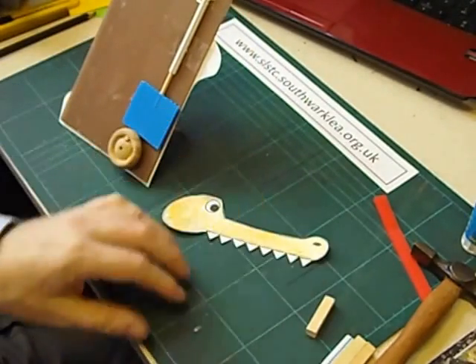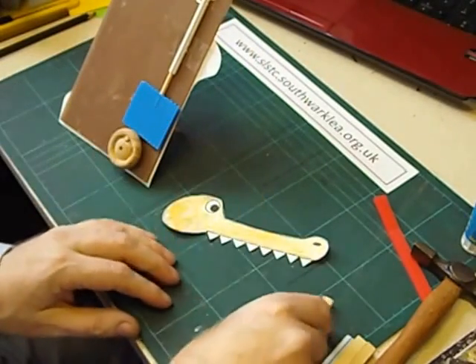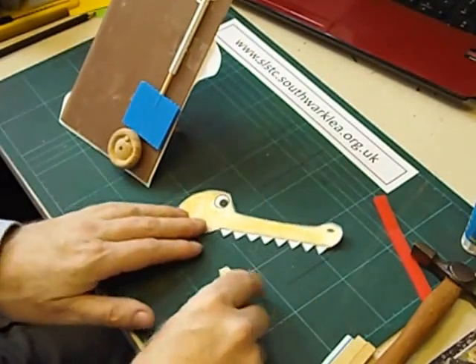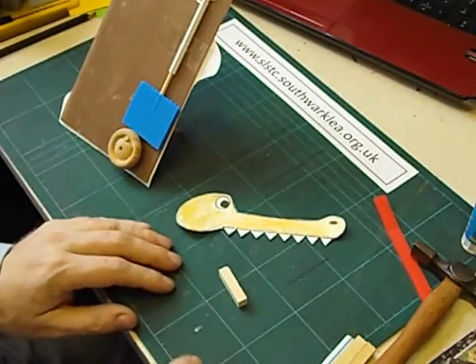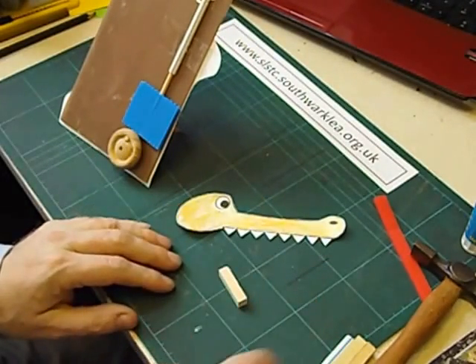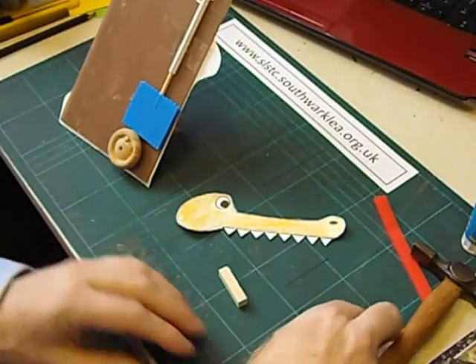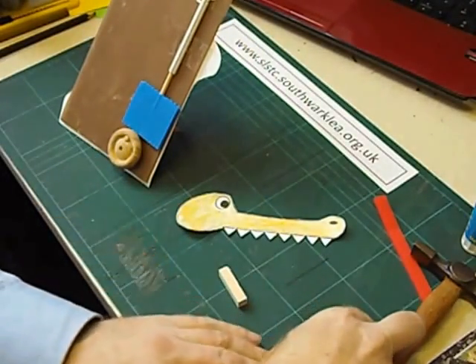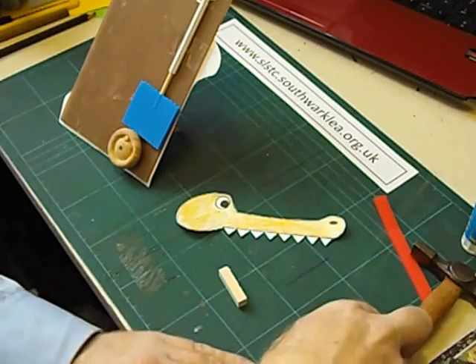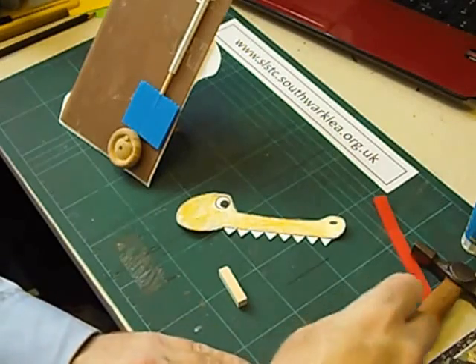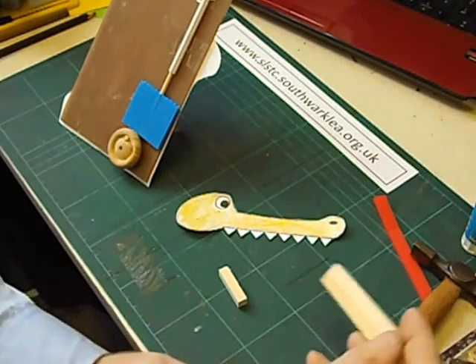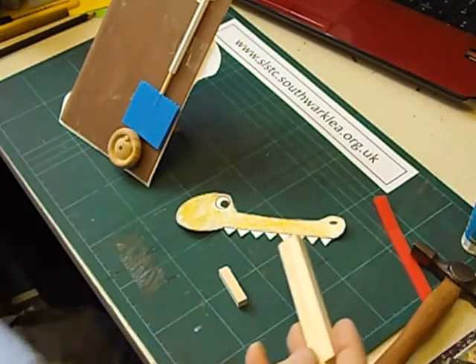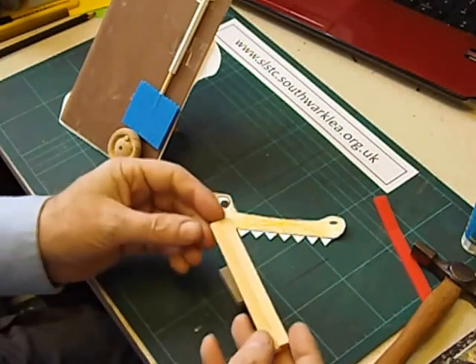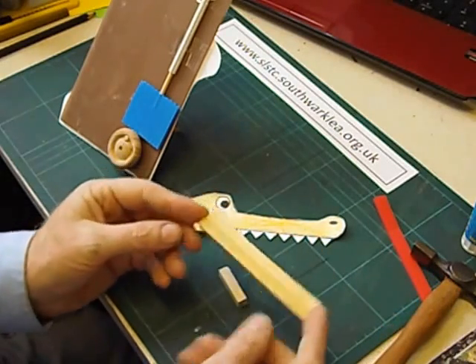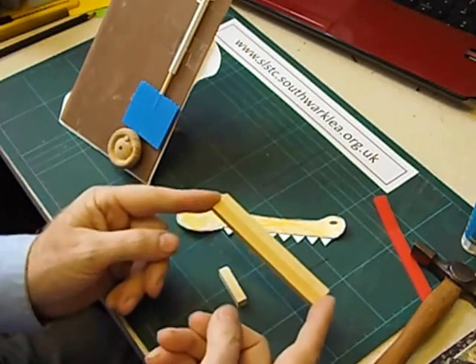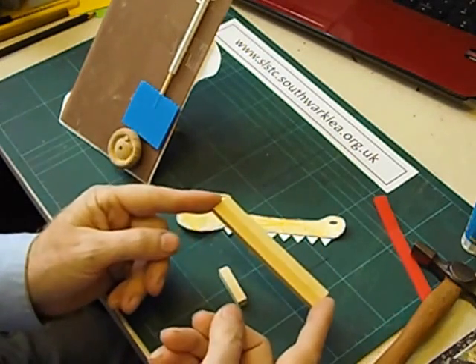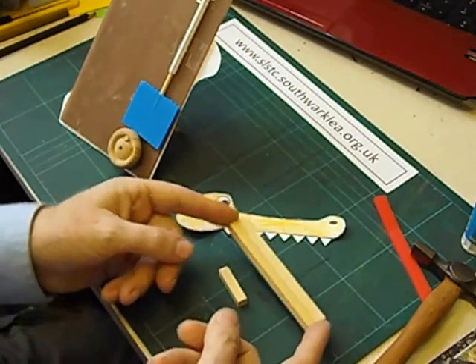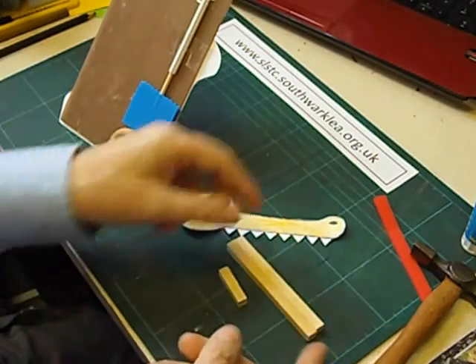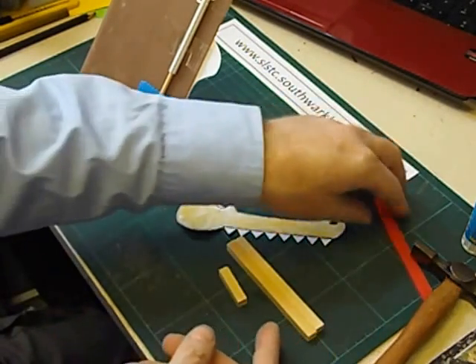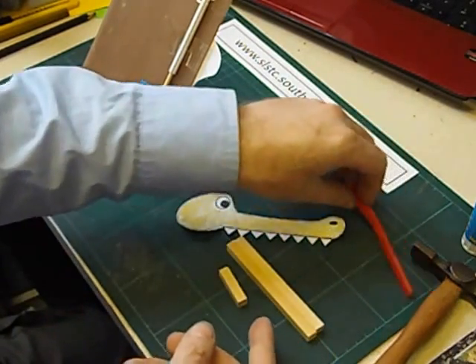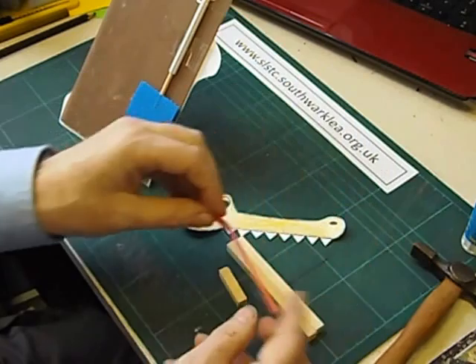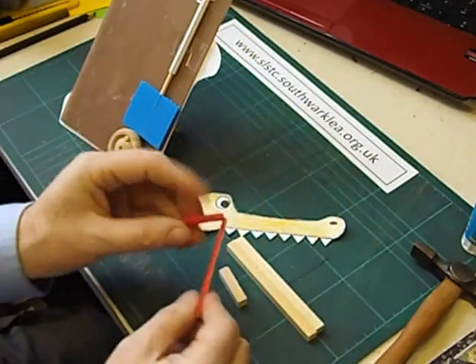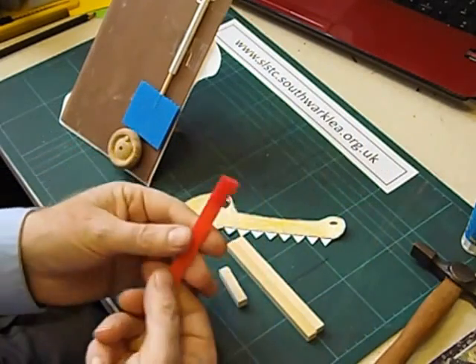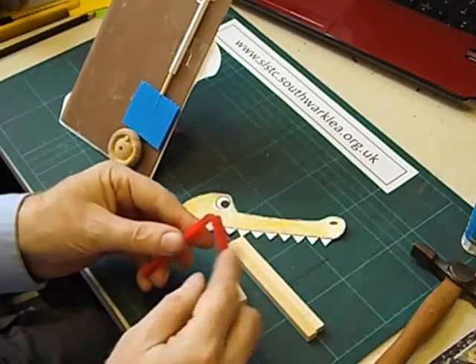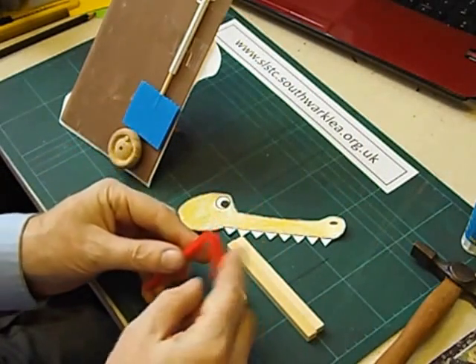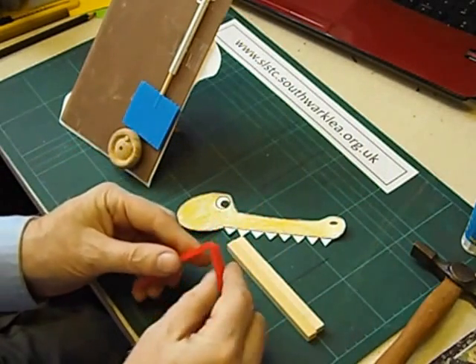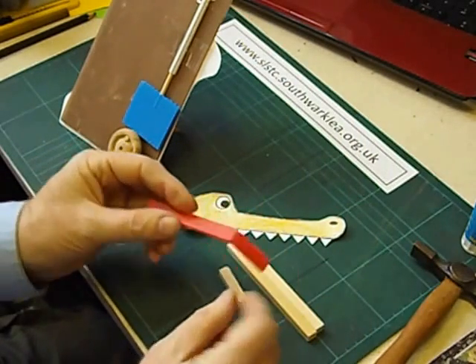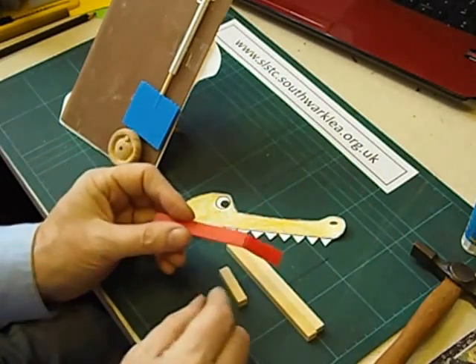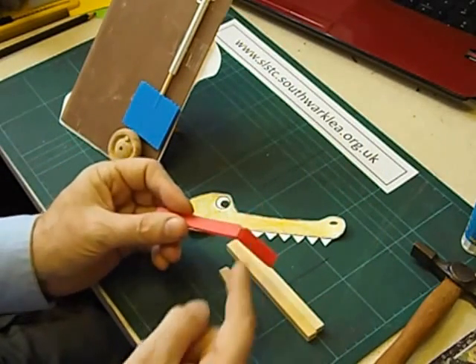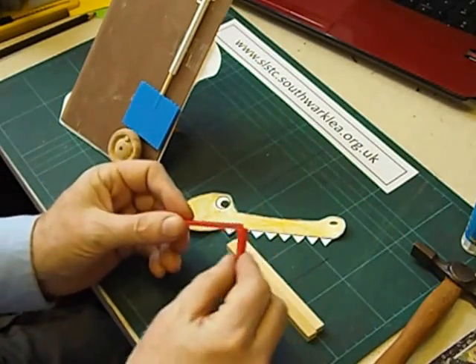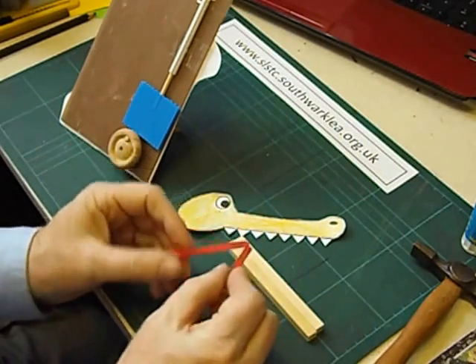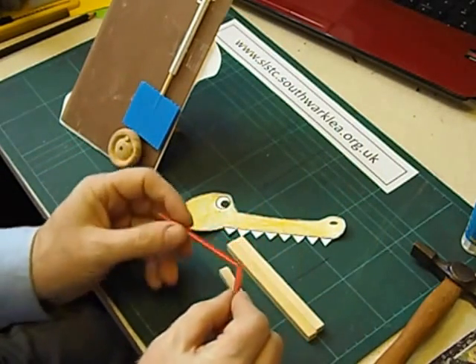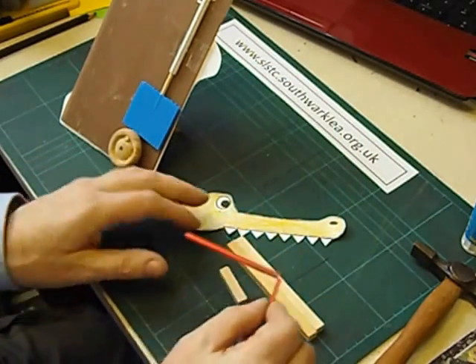We need a small piece of wood, two pieces of square section wood stuck together, and another corex hinge — a strip of corex cut halfway through to make a hinge.